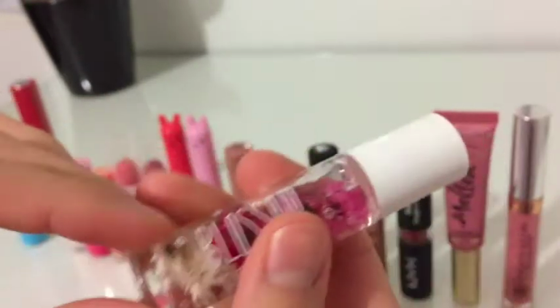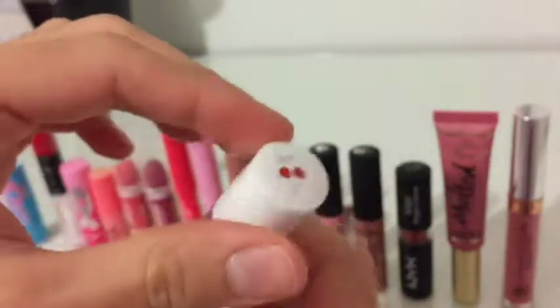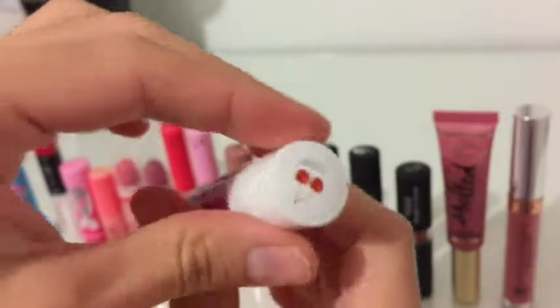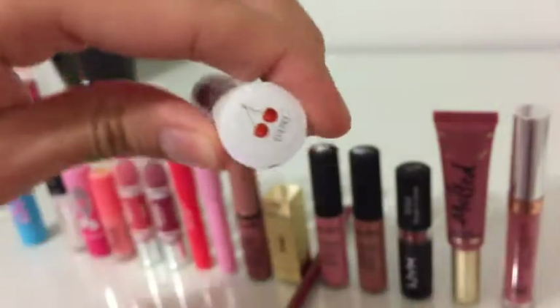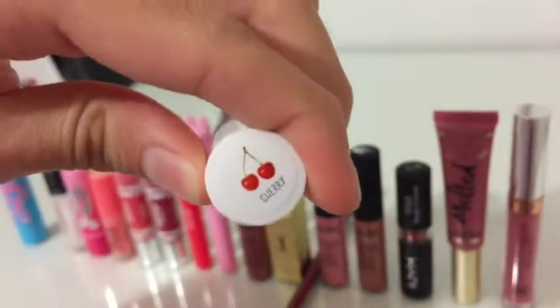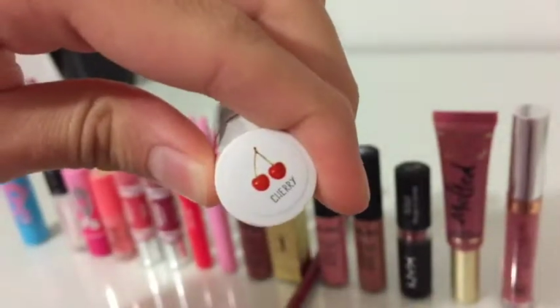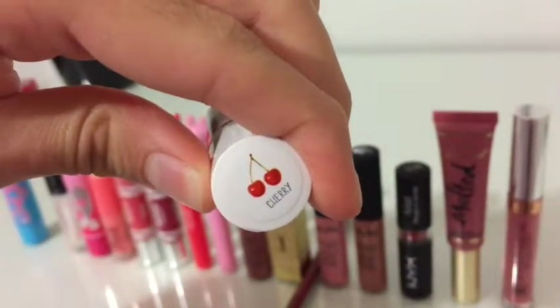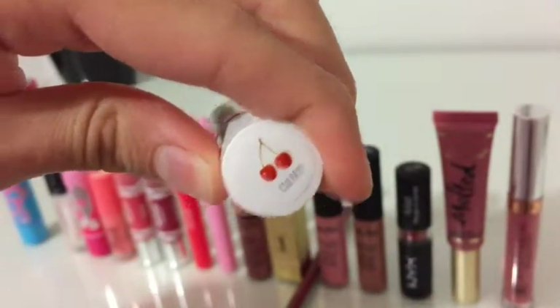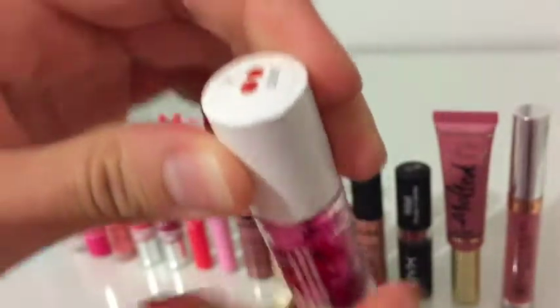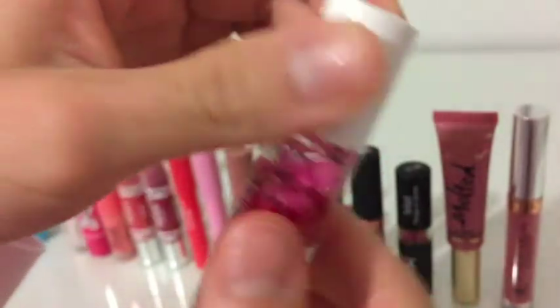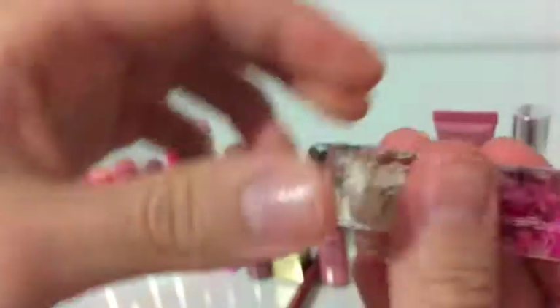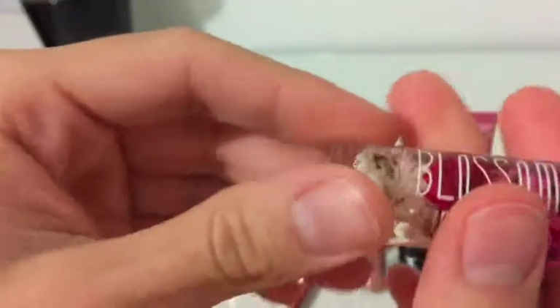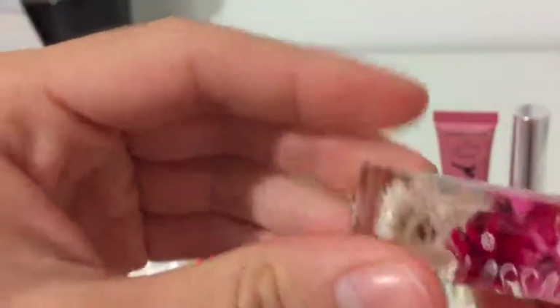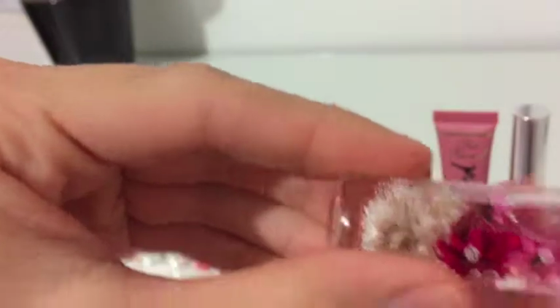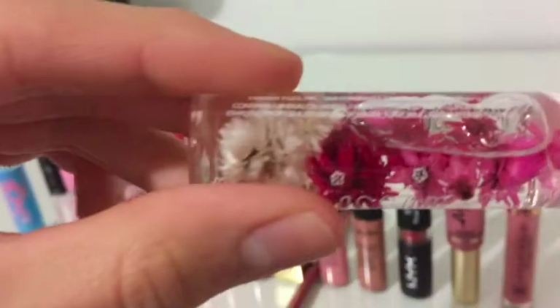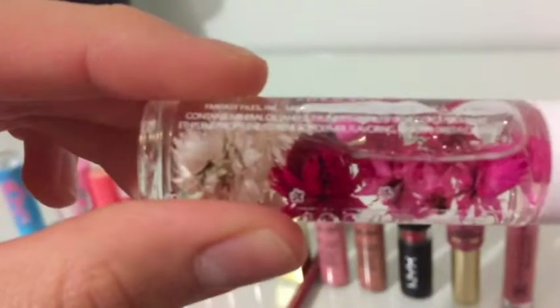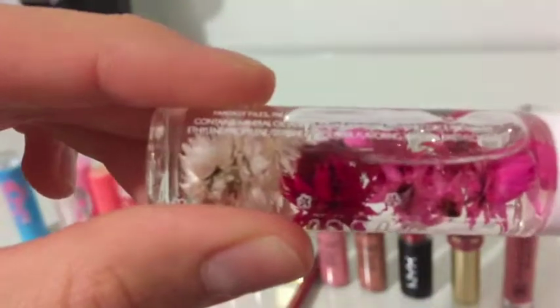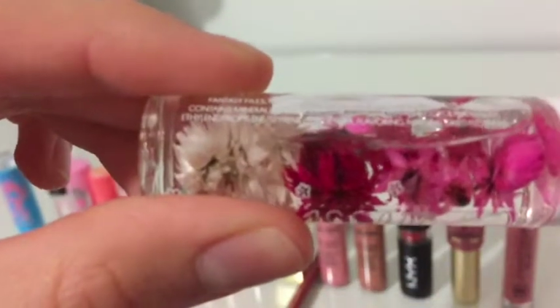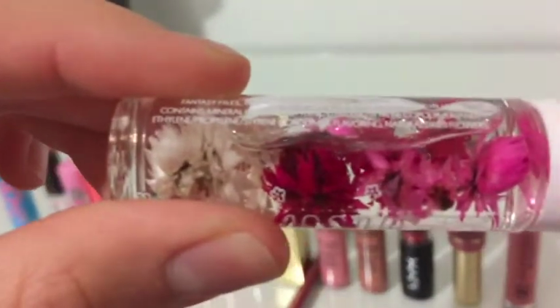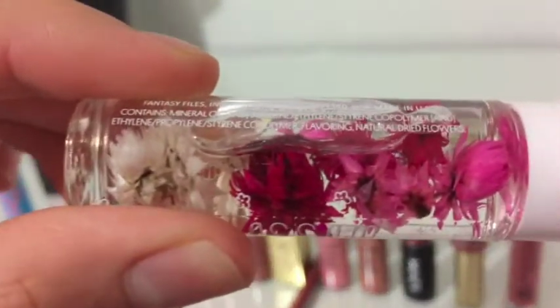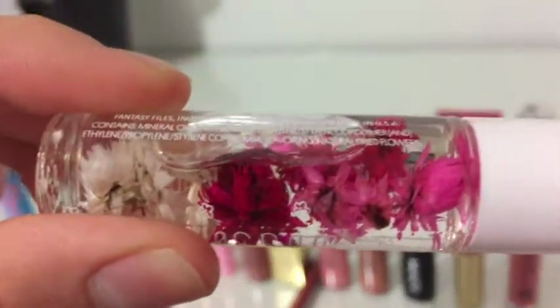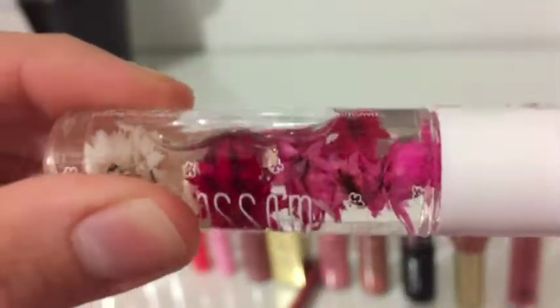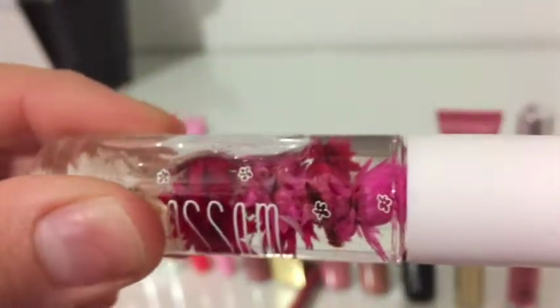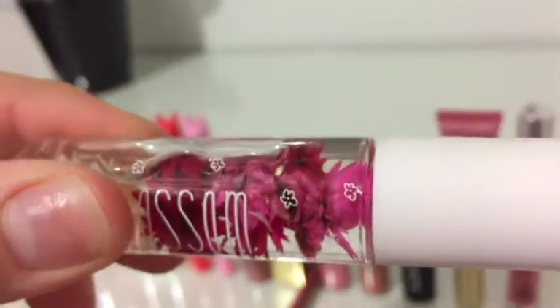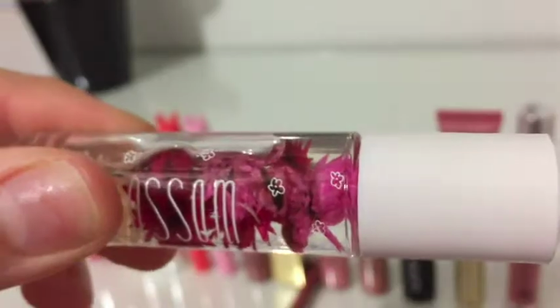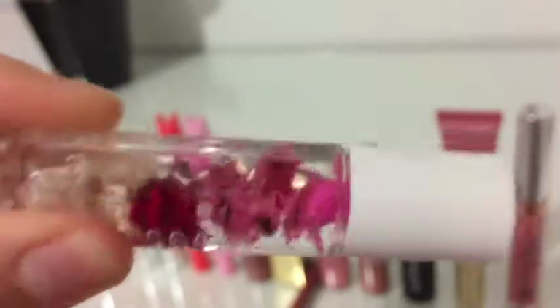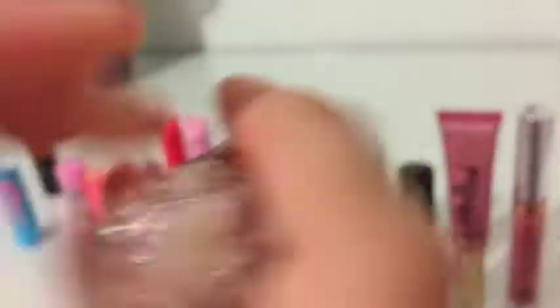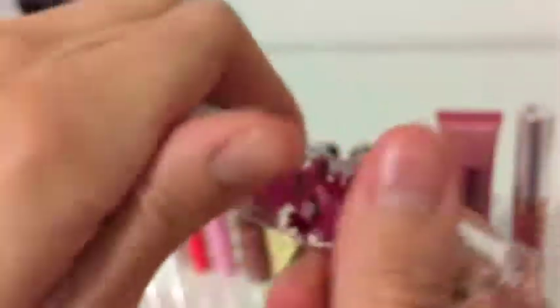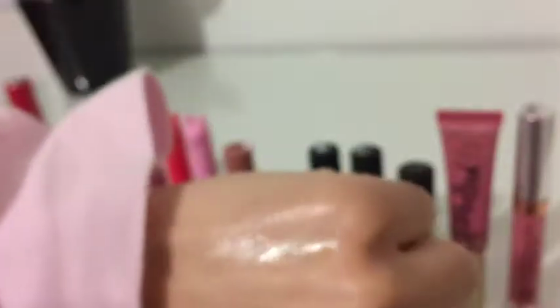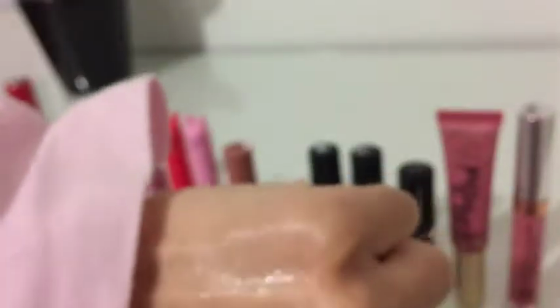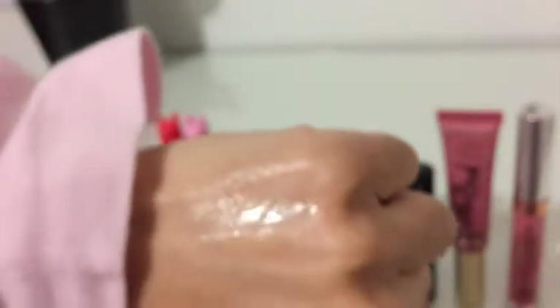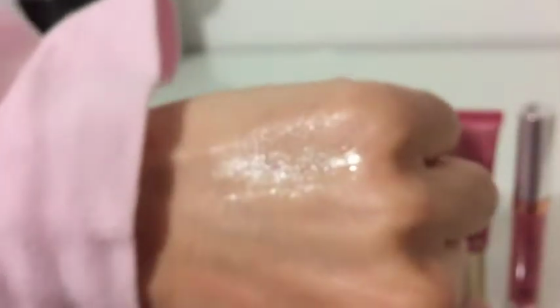Next, I've got the Blossom Scented Lip Gloss in the shade Cherry. This is more of a lip oil than a gloss, because it doesn't stay that long. But the best thing about this is the packaging, which has natural dried flowers inside of it, which is absolutely beautiful.